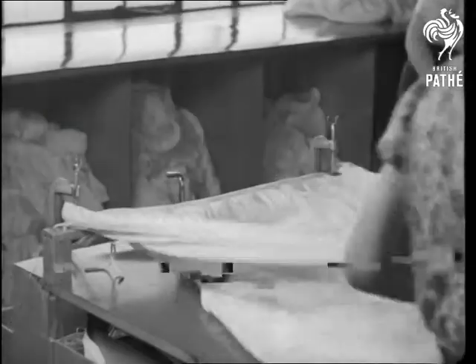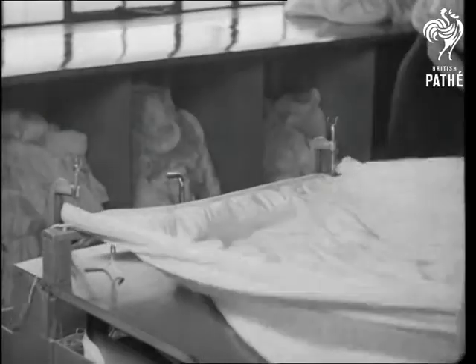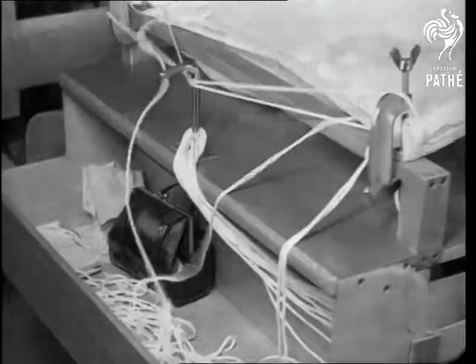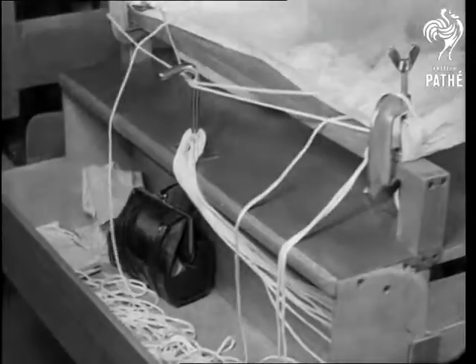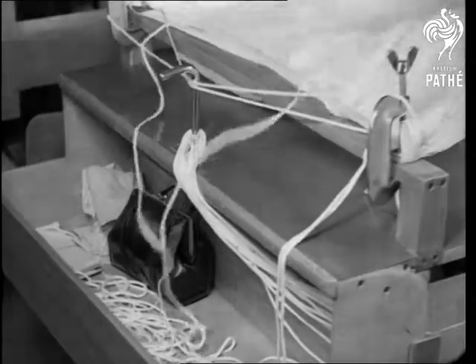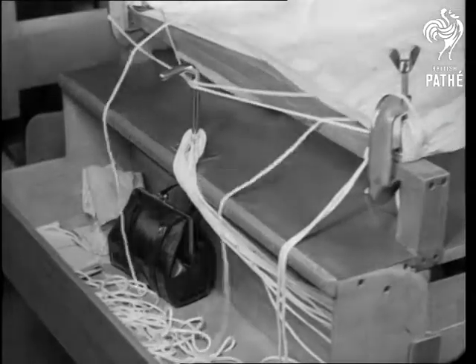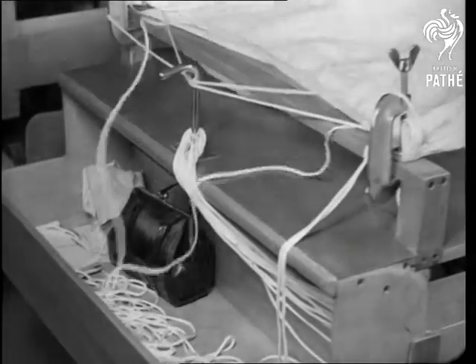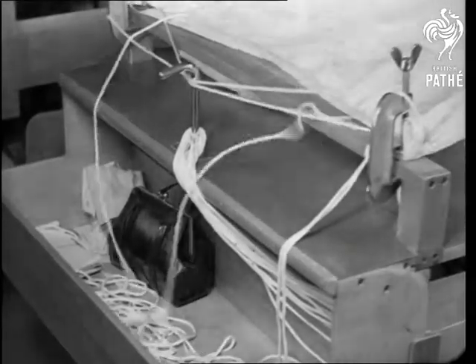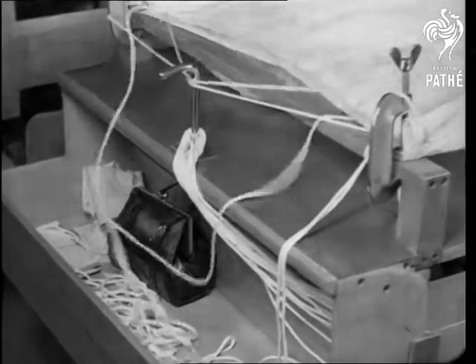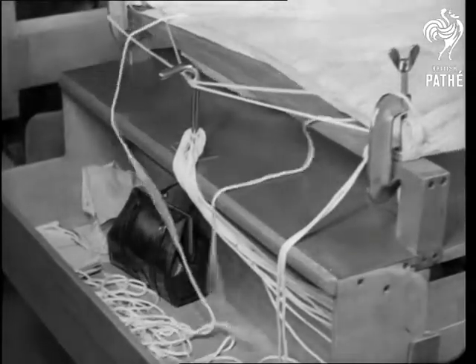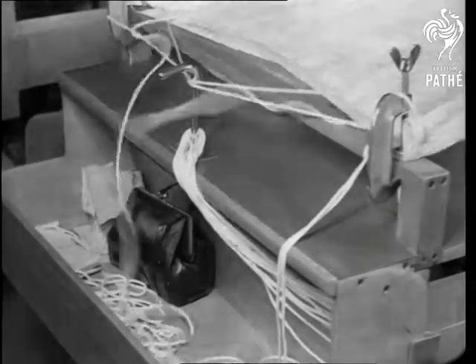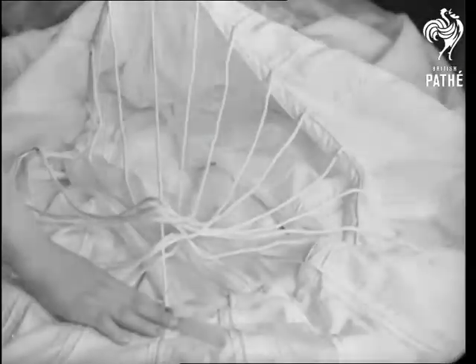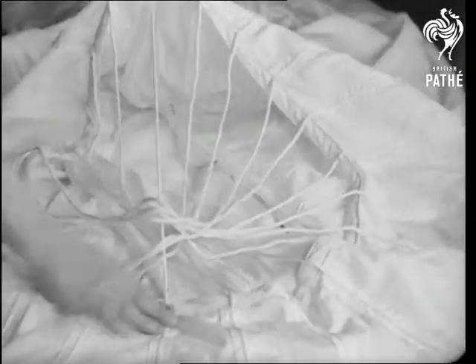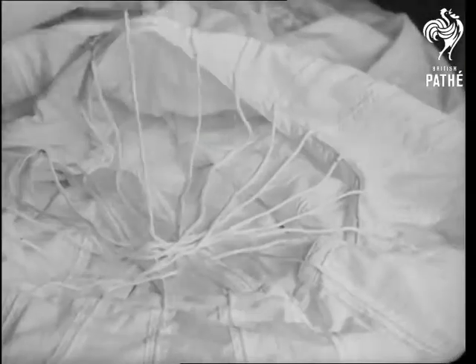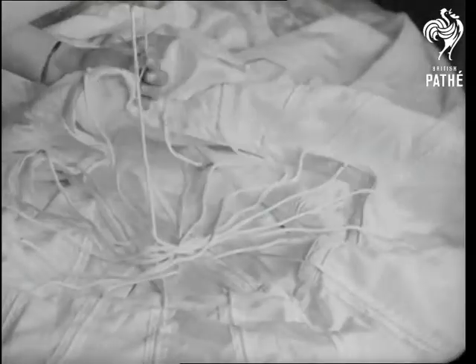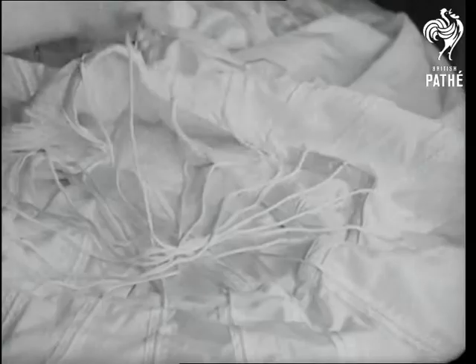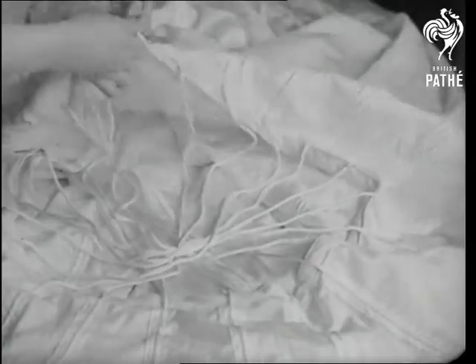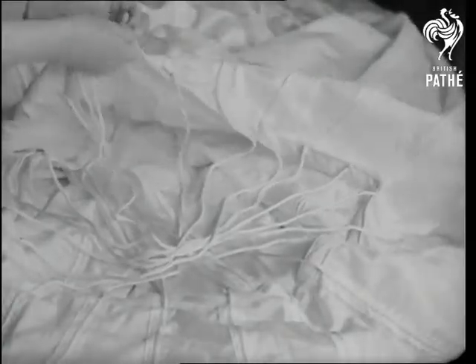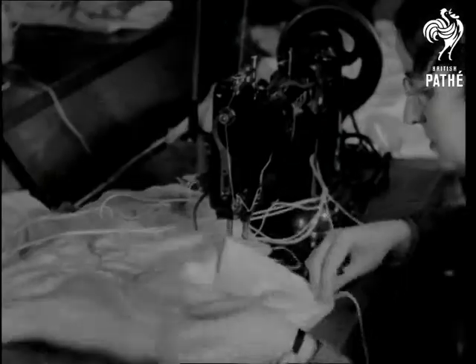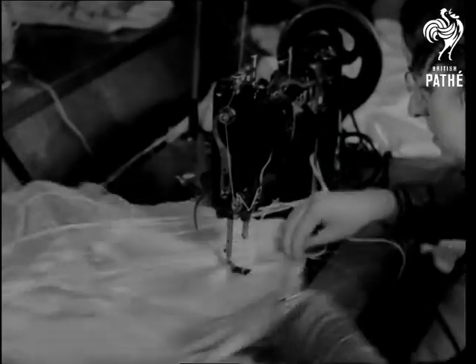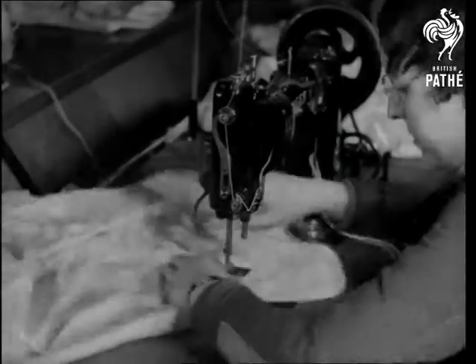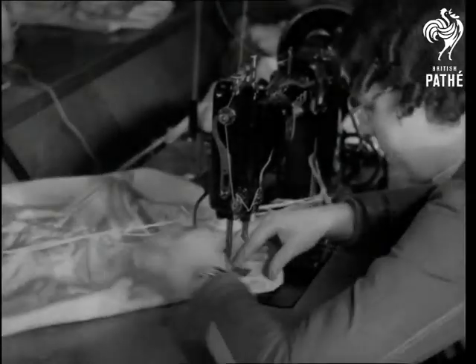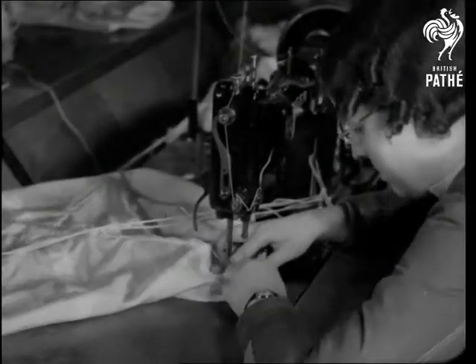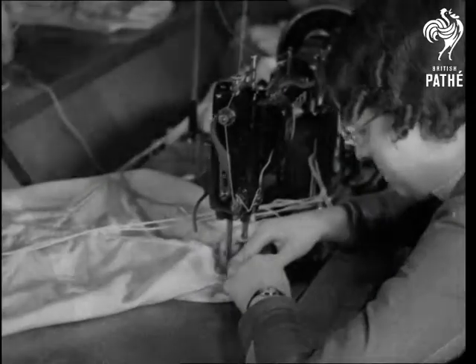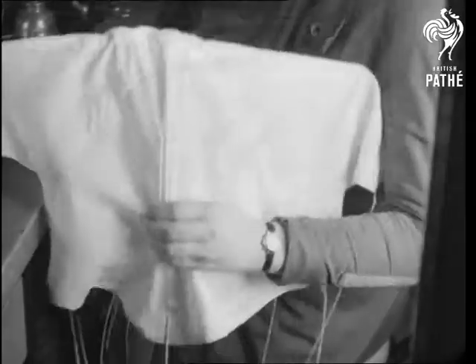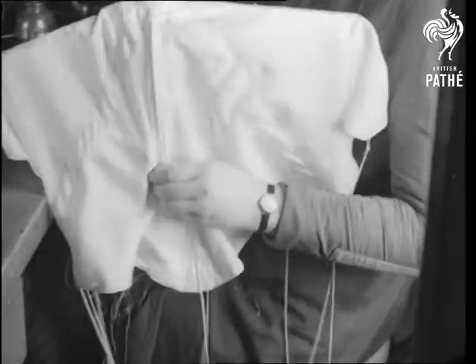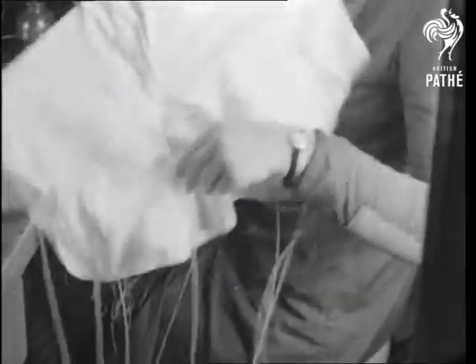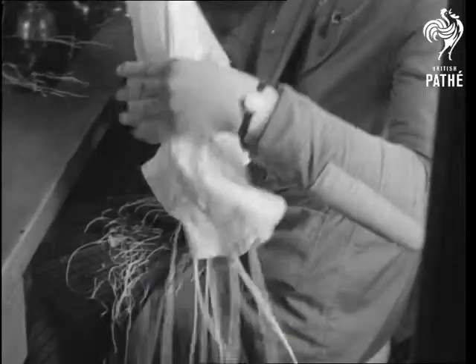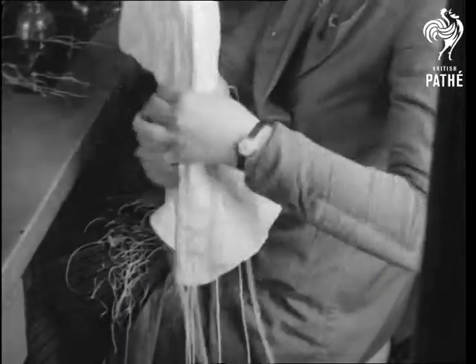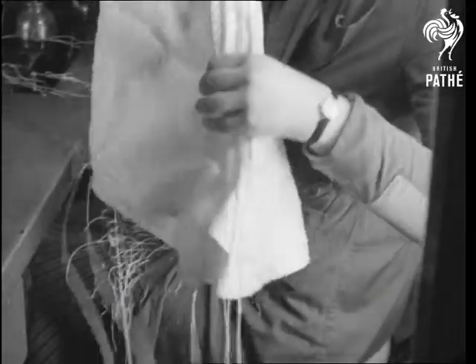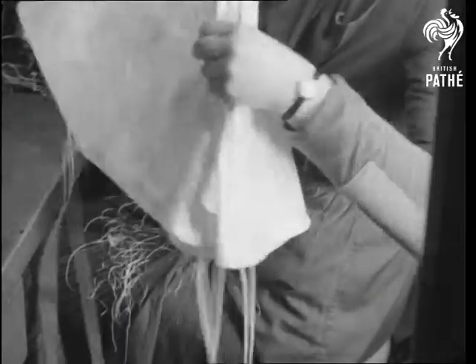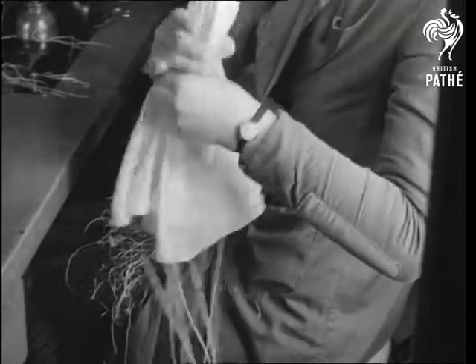Apparatus like this can withstand the shock of a 600 pound load when released at 100 miles an hour. A miniature parachute called the pilot is released before the big fellow and guides it into the line of flight.